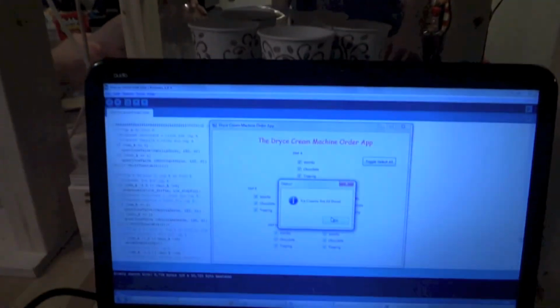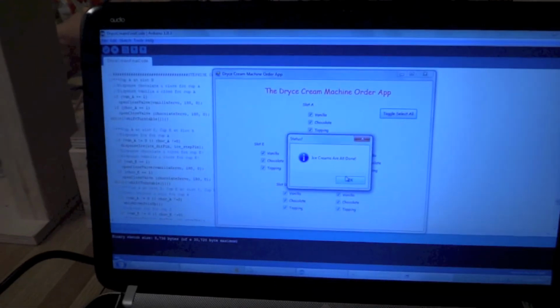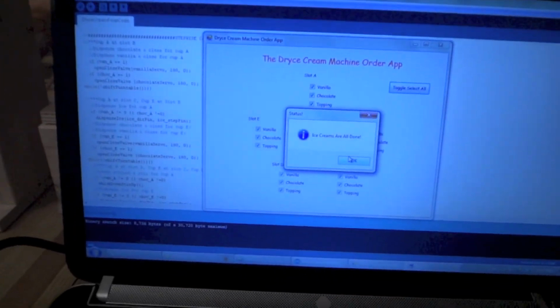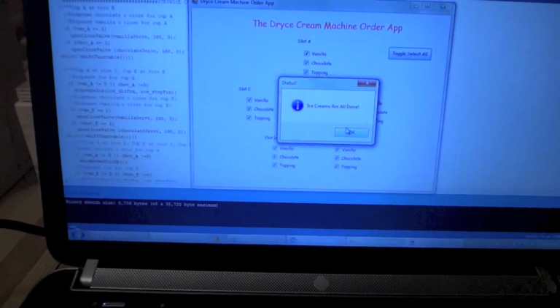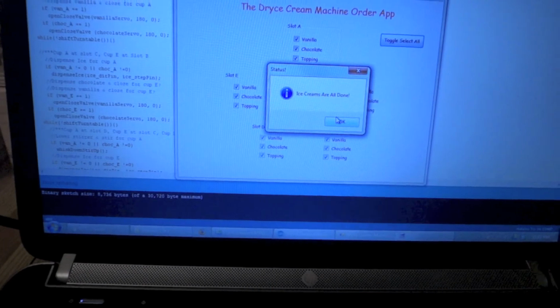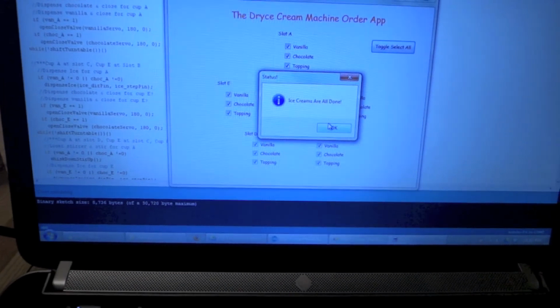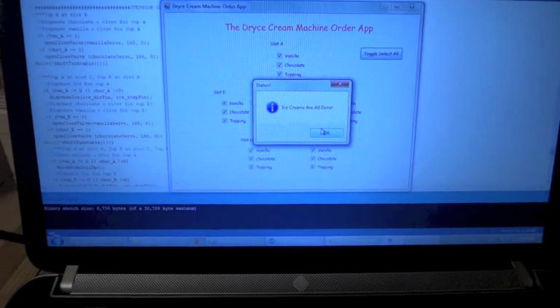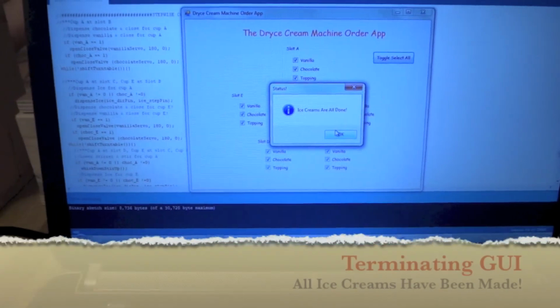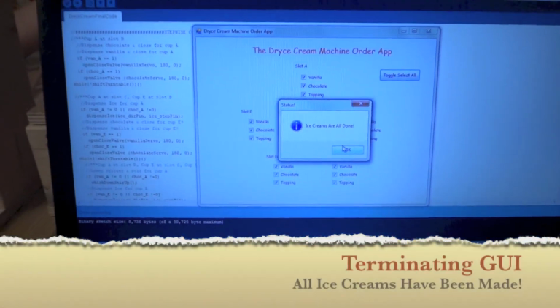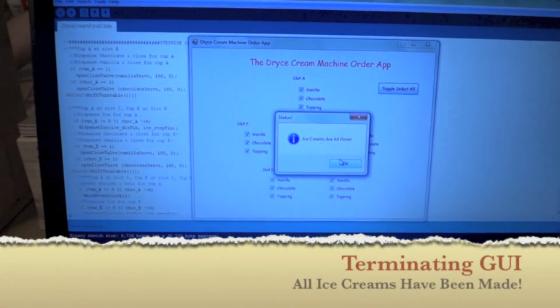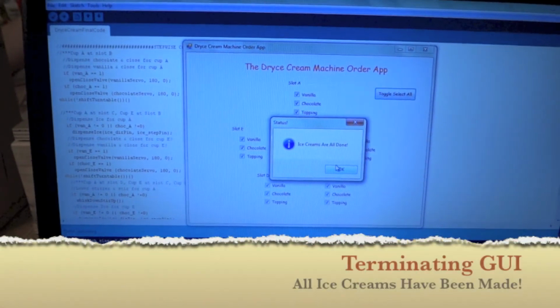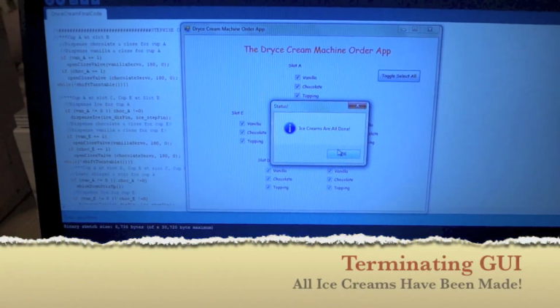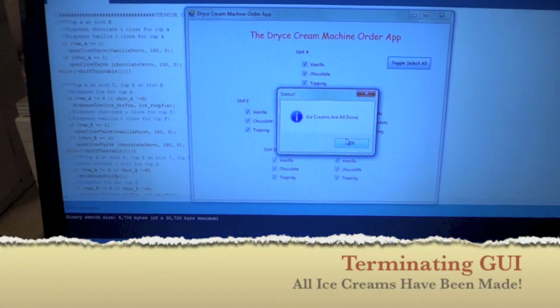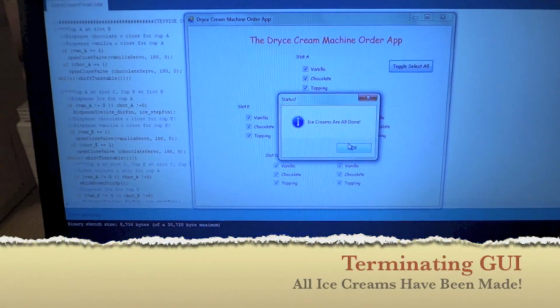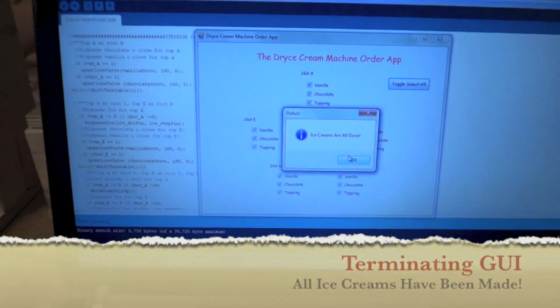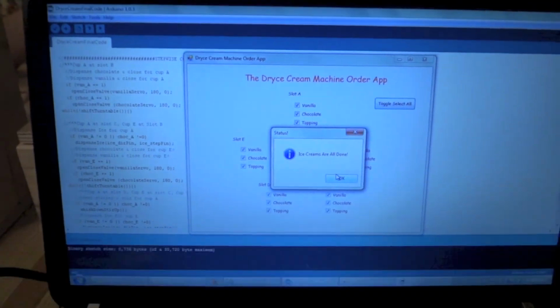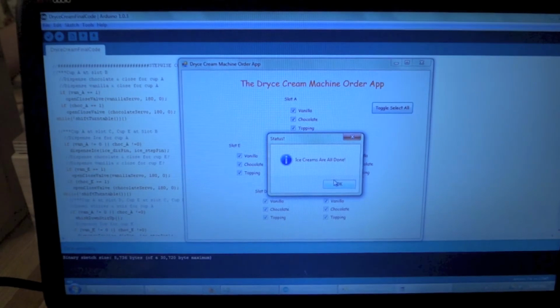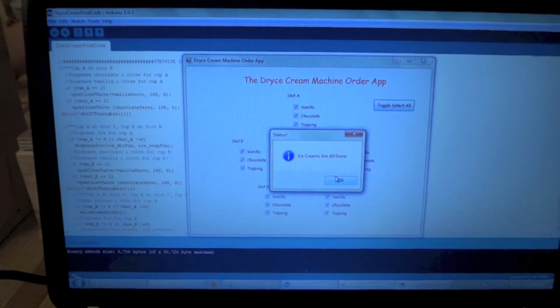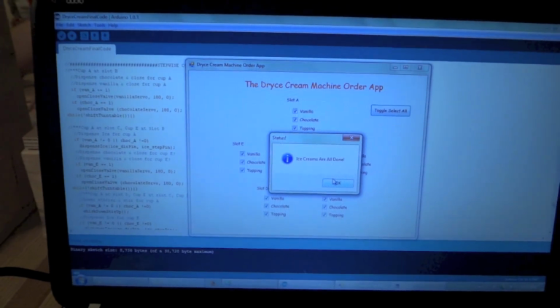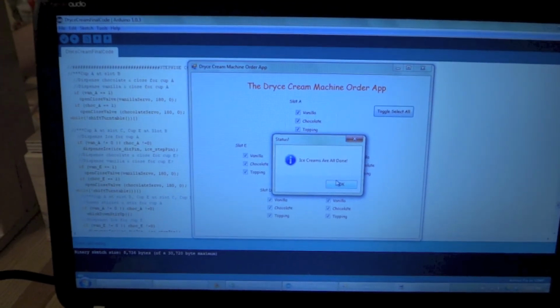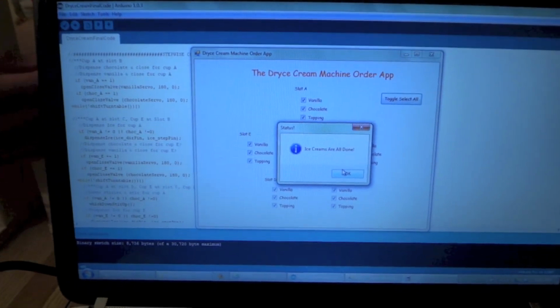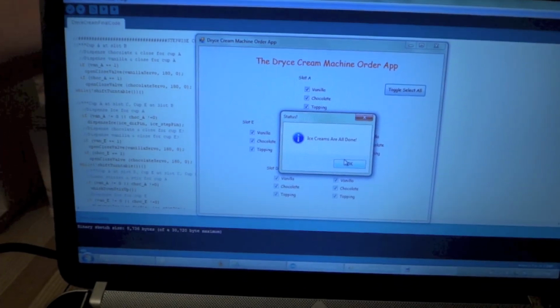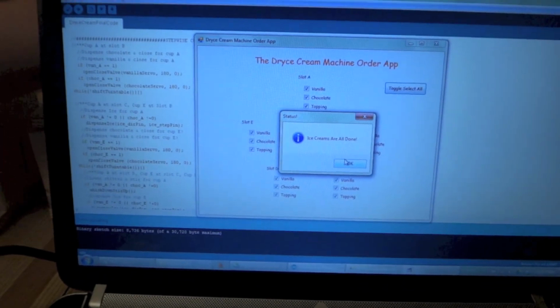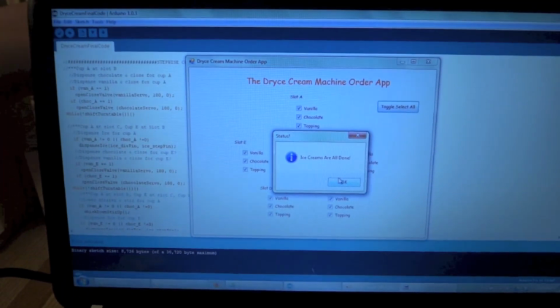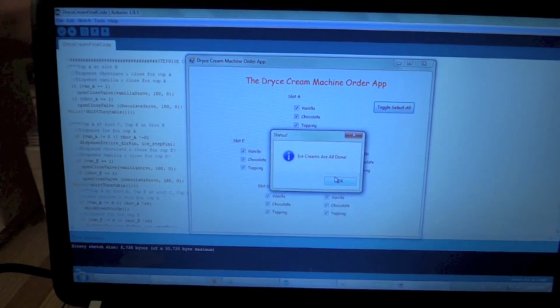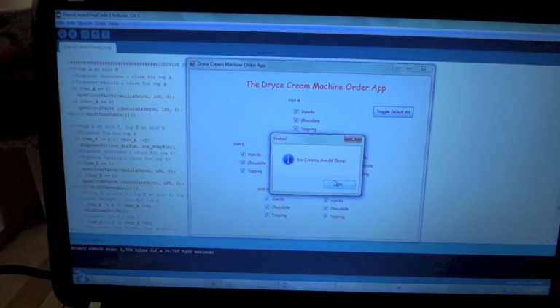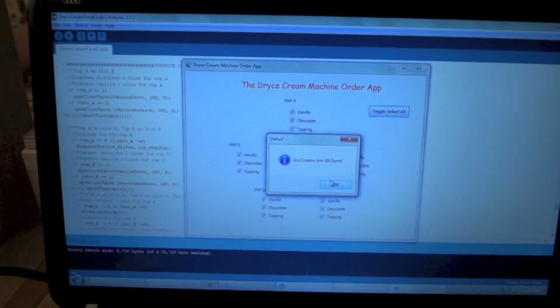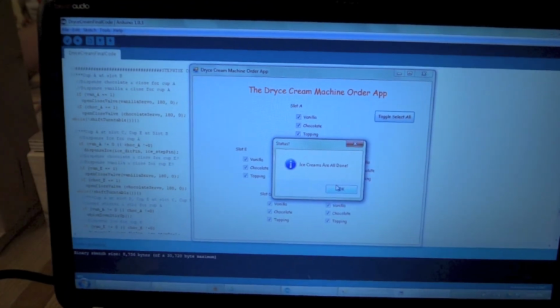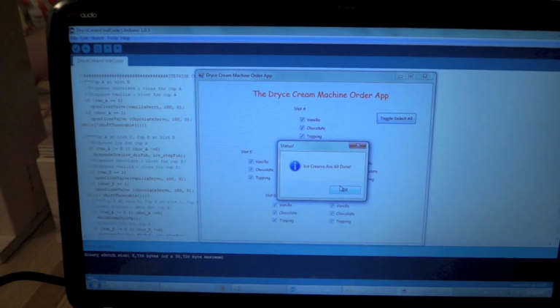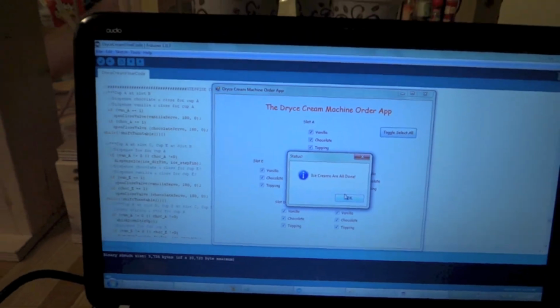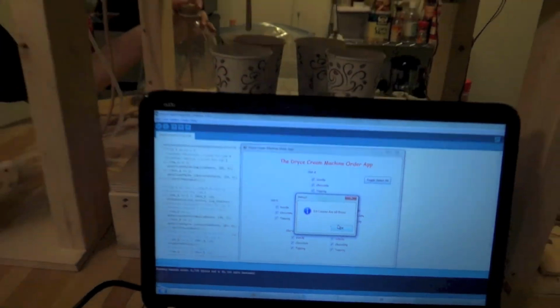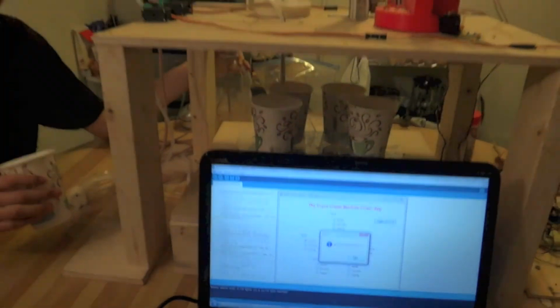At this point all ice creams are finished, so it writes back to the GUI that all ice creams are done, and then we can take each individual cup and present it to our customers. So thank you very much for watching.